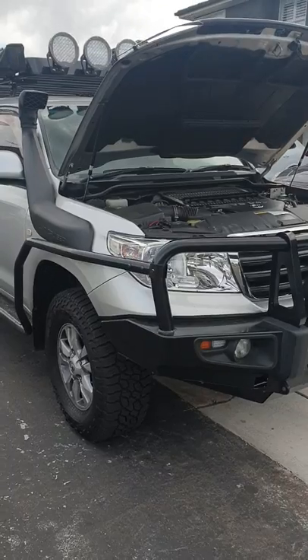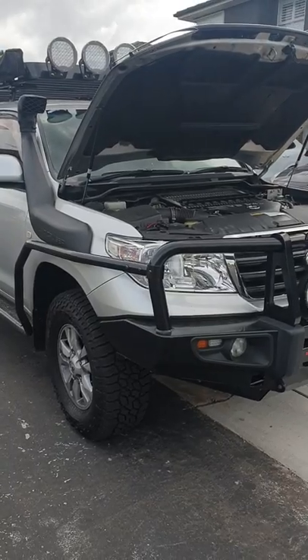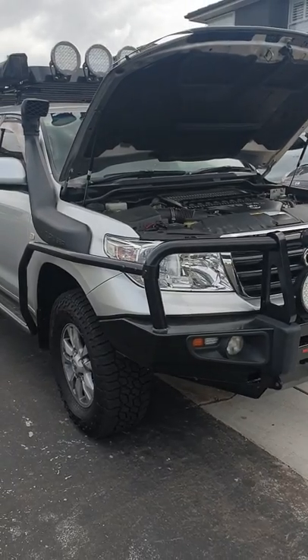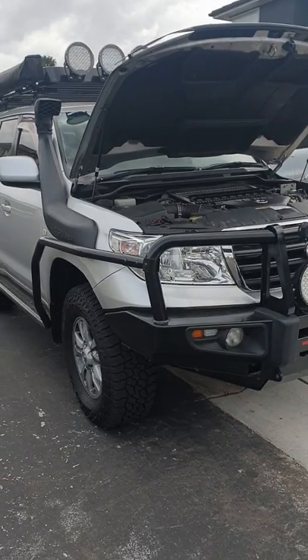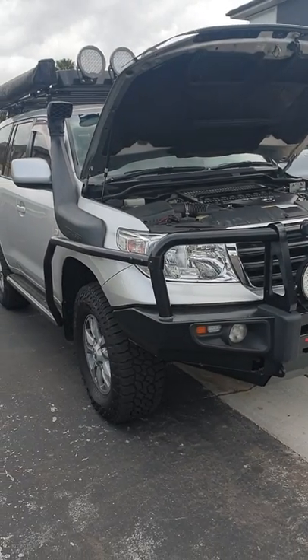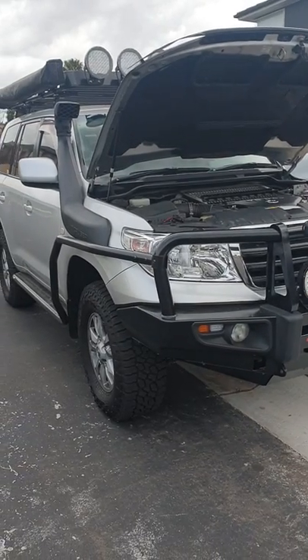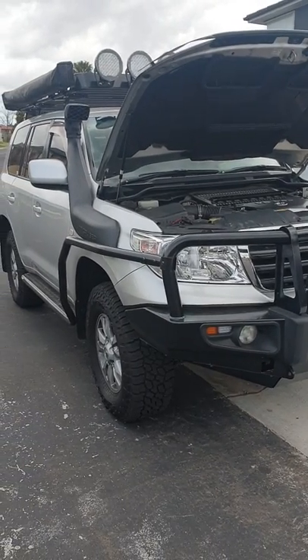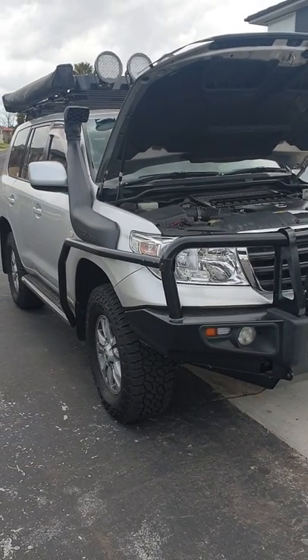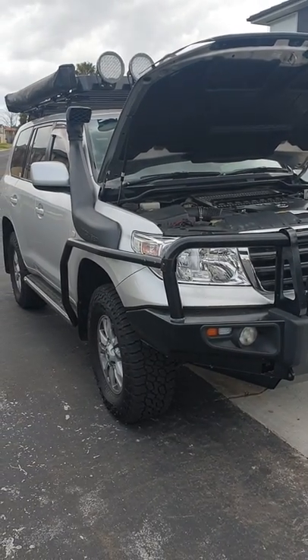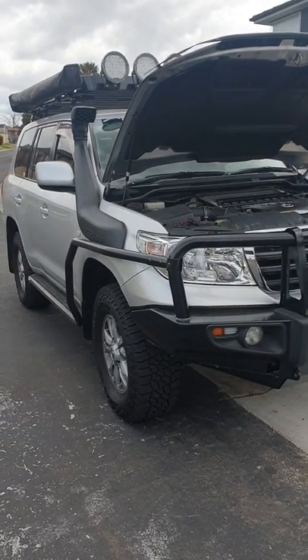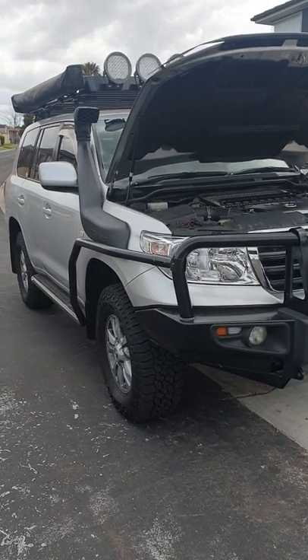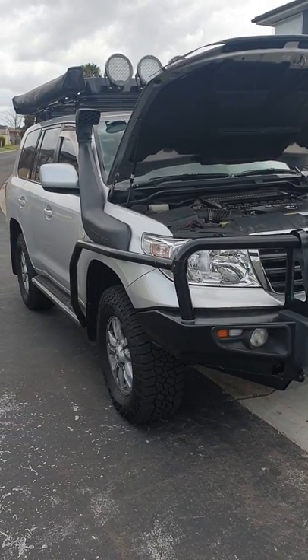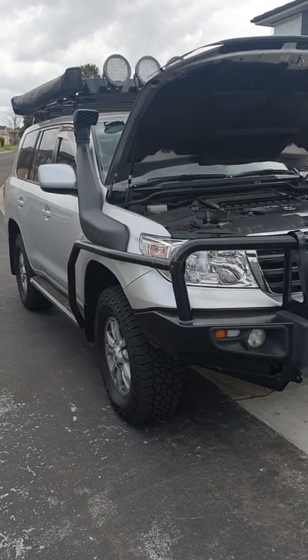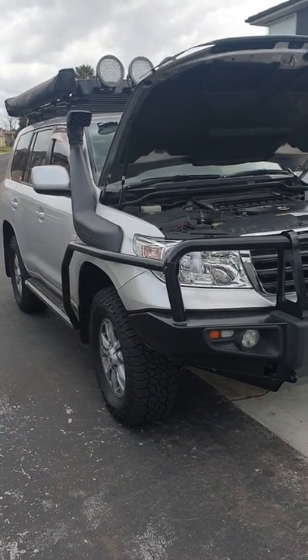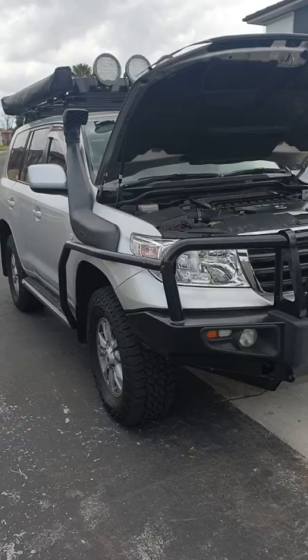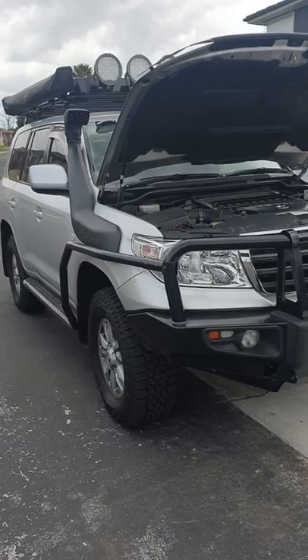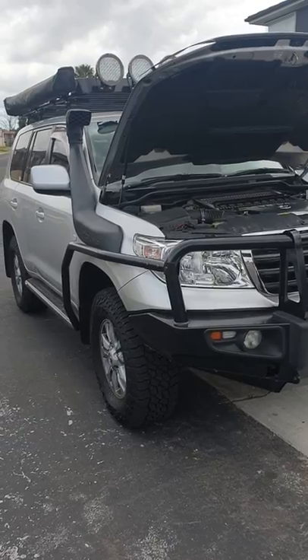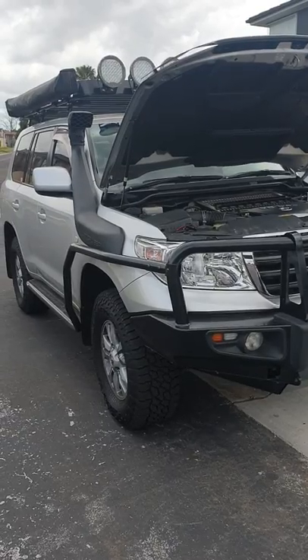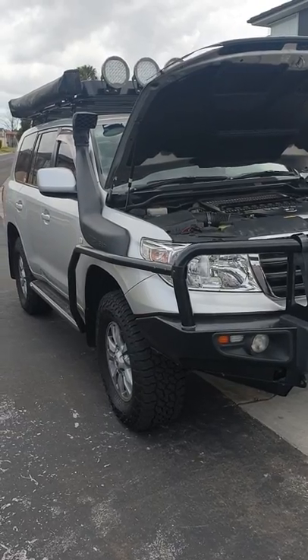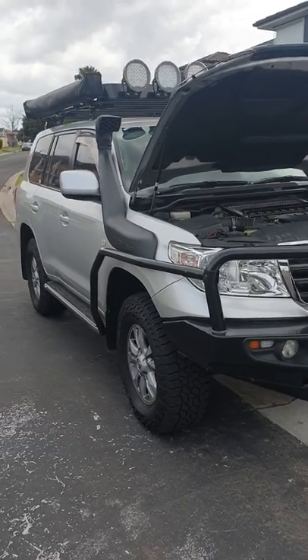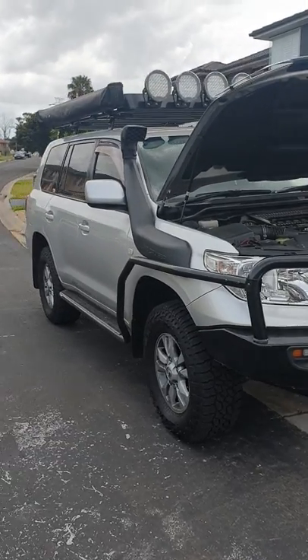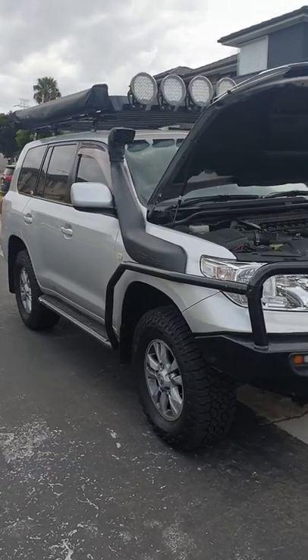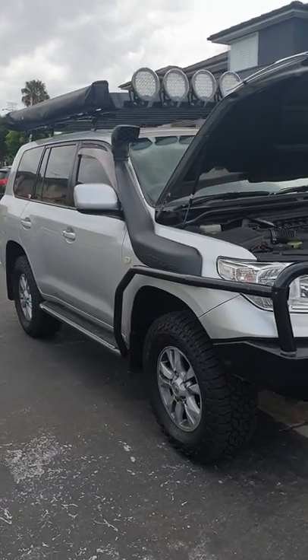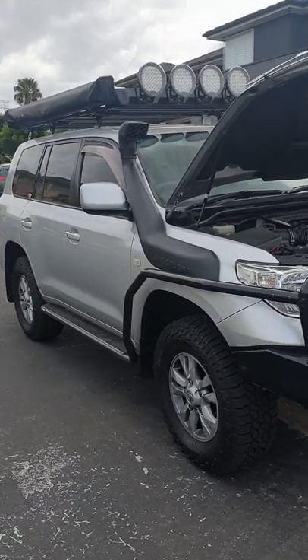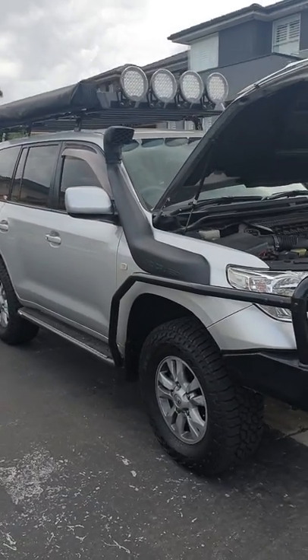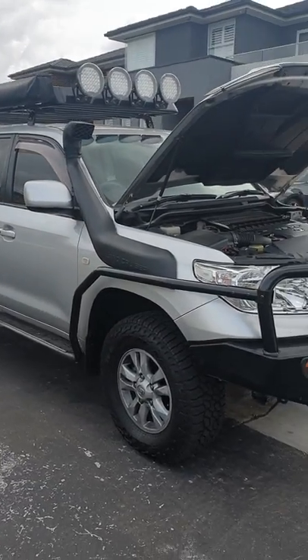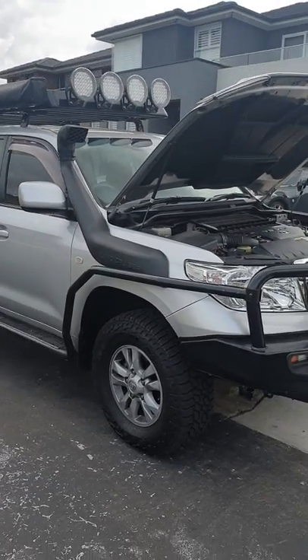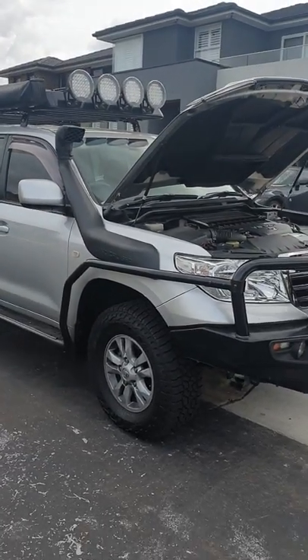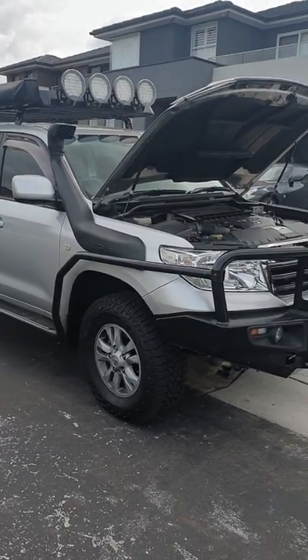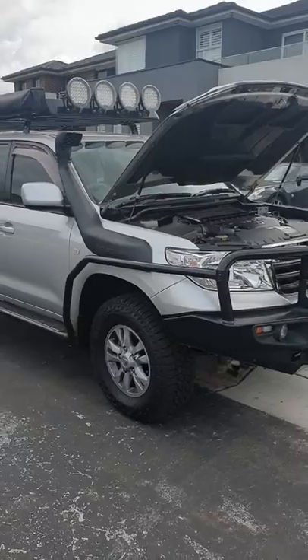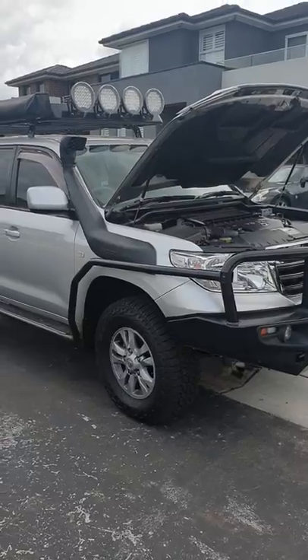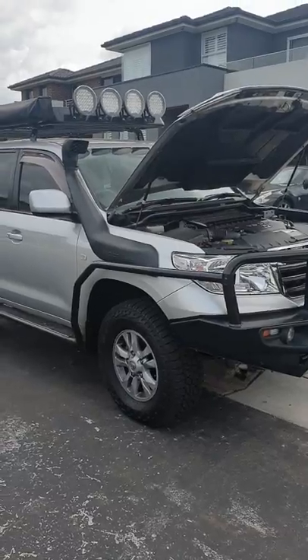Today I'm going to show you how to service your Land Cruiser 200 series using original parts by Toyota, and I'll be adding a product called Liquid Moly to the motor. You'll see how the motor sounds once you add it in there.